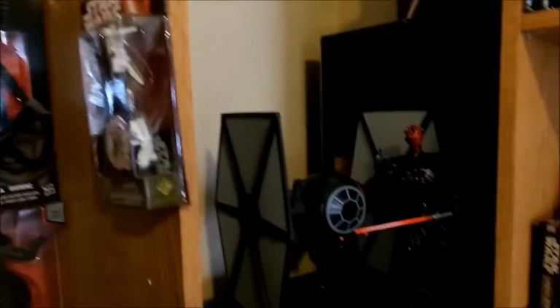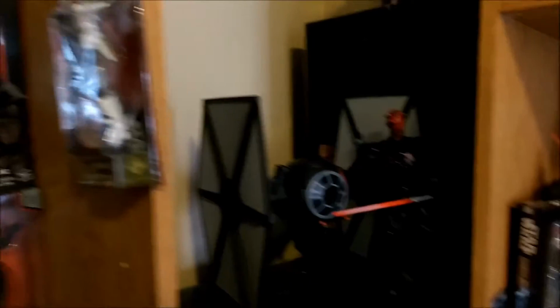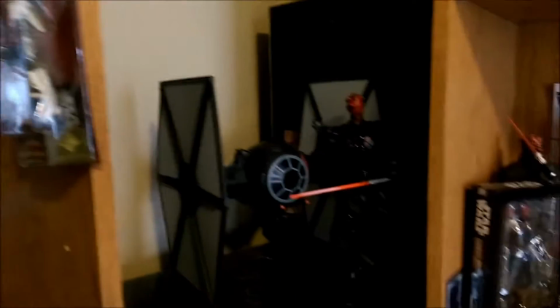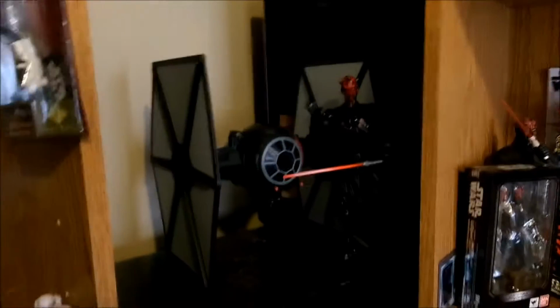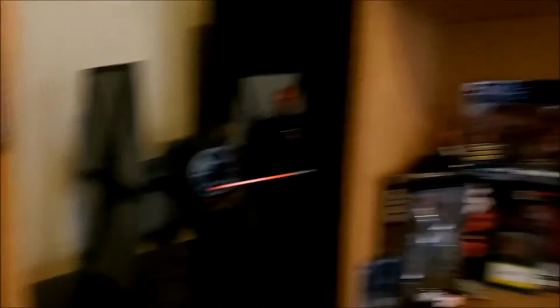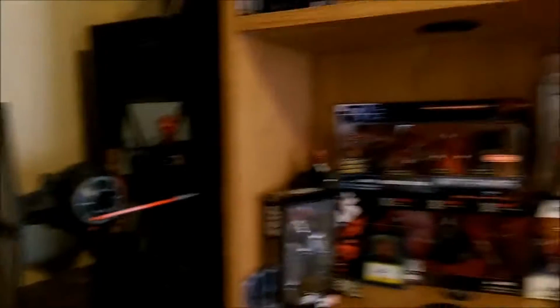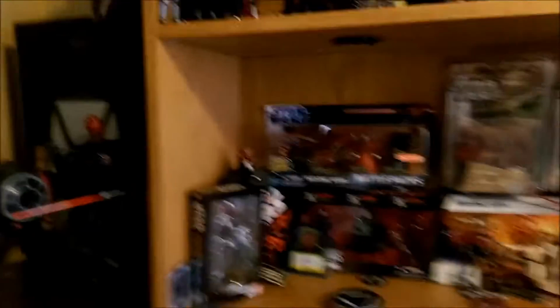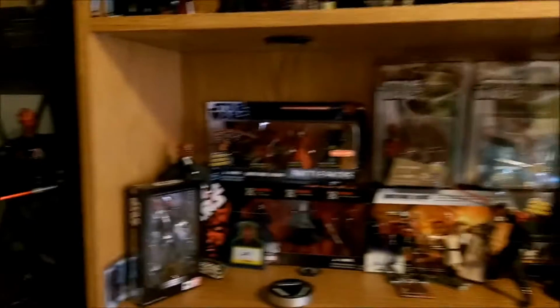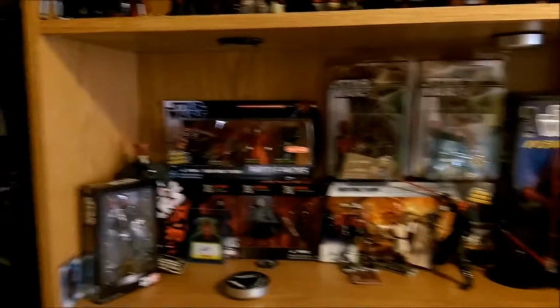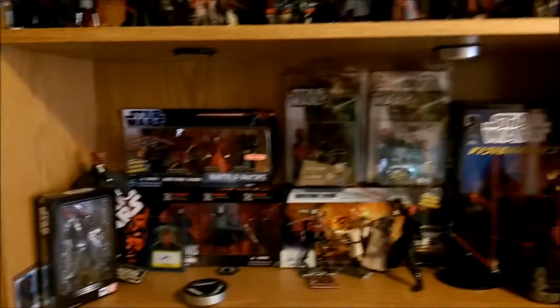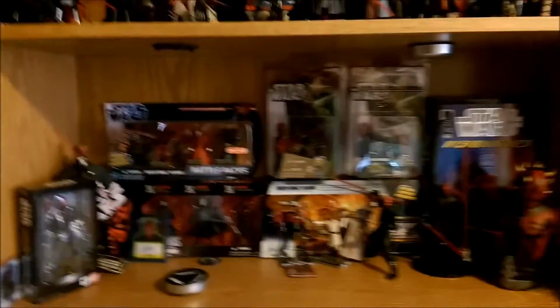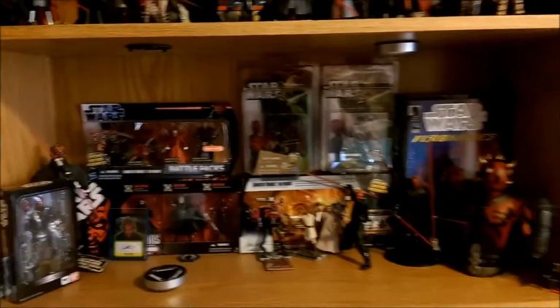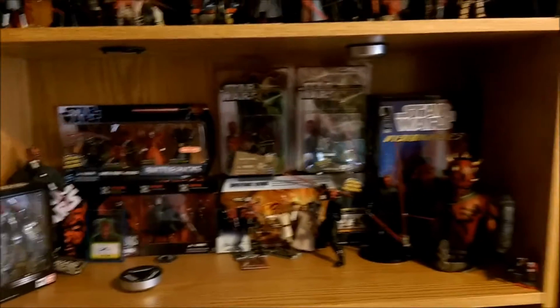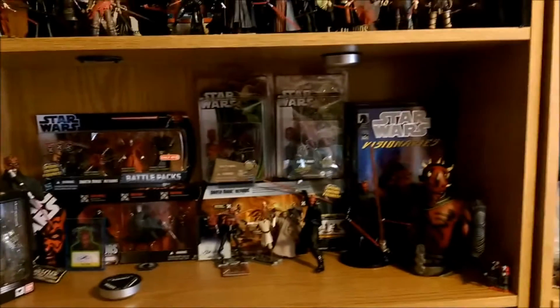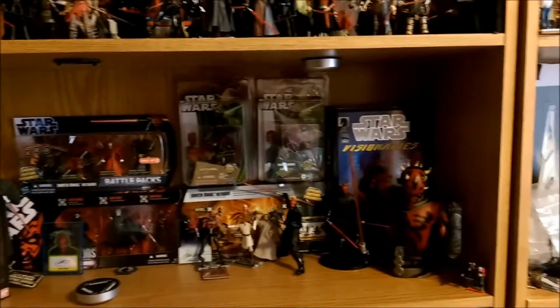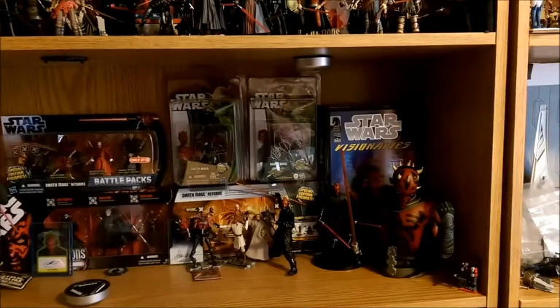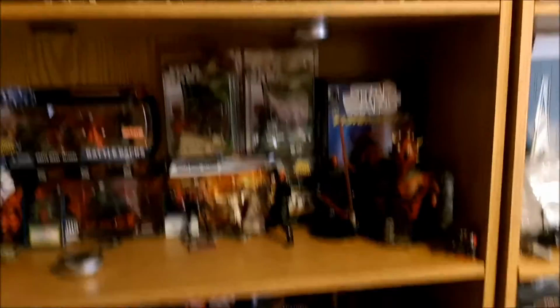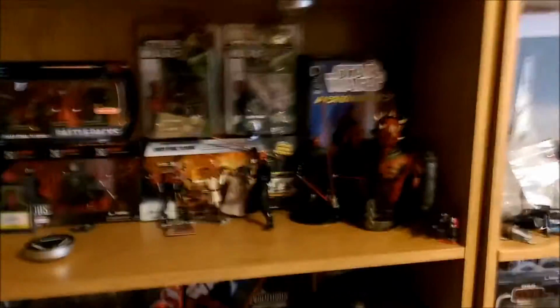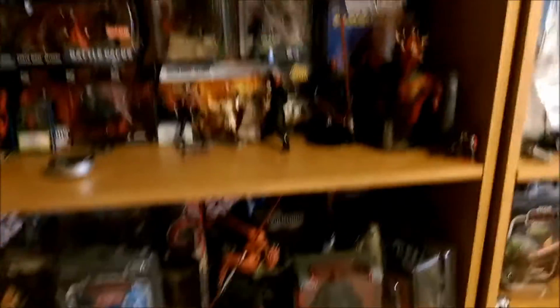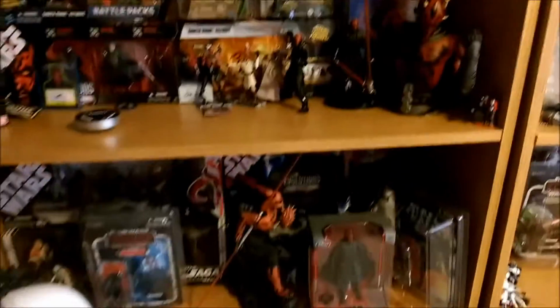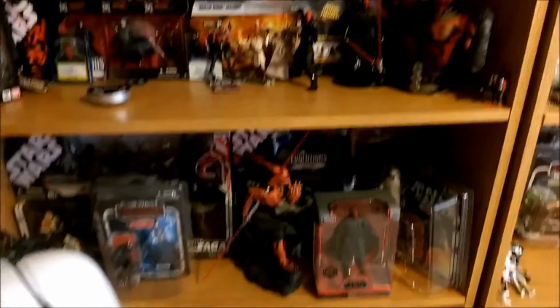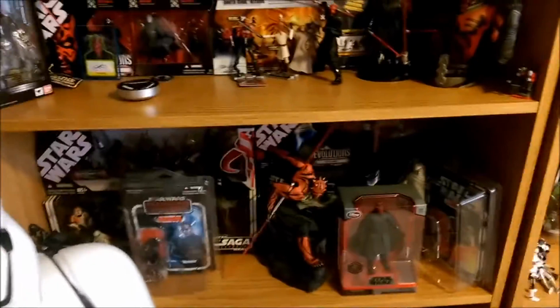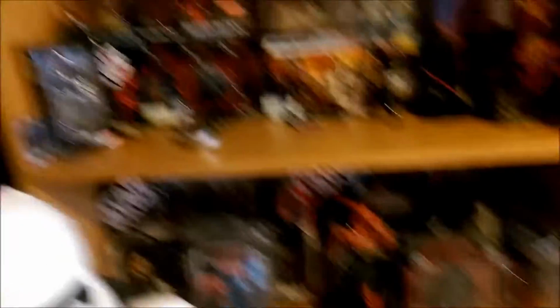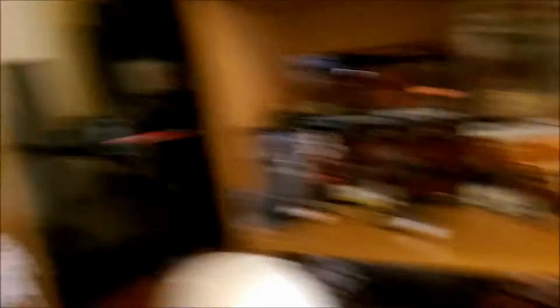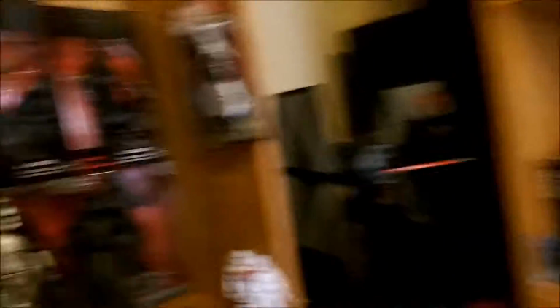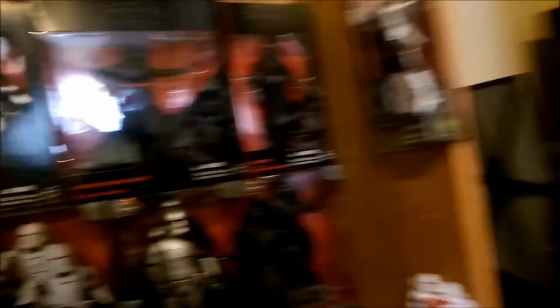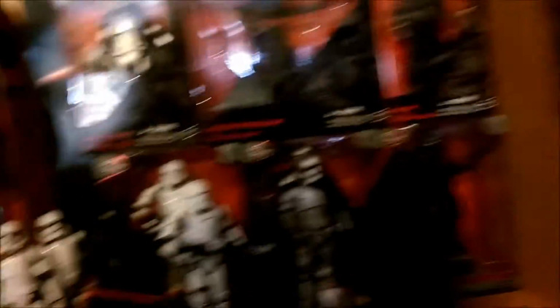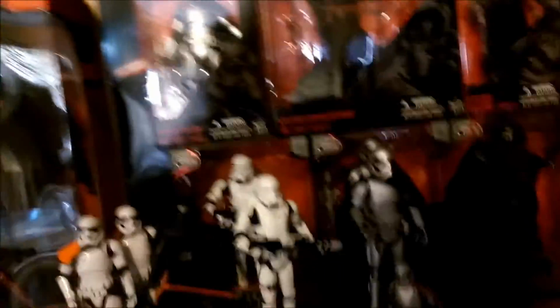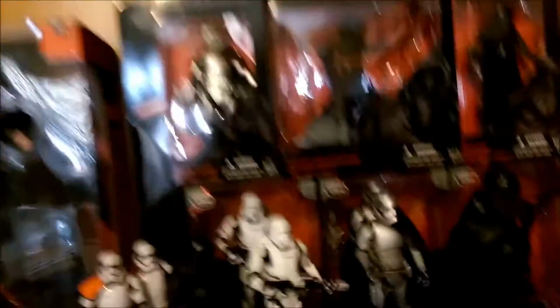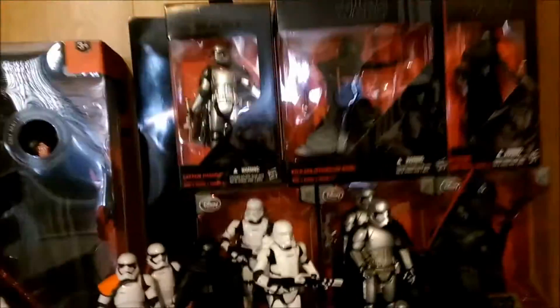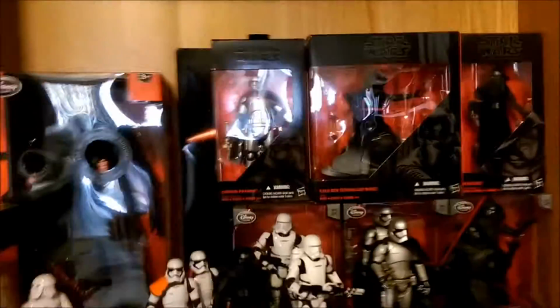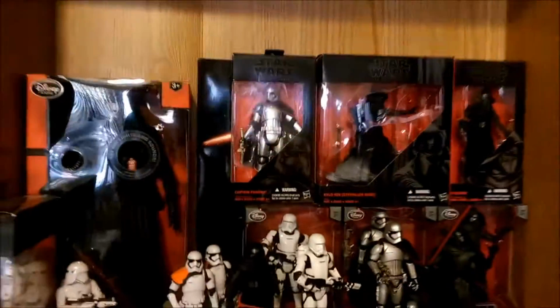Also the TIE Fighter. I can't help but not show that Darth Maul shelf off. It's just awesome.